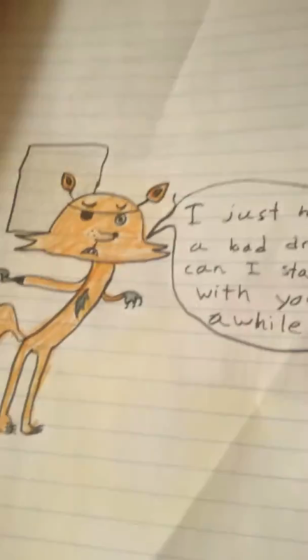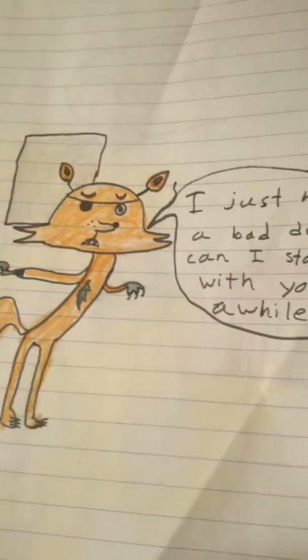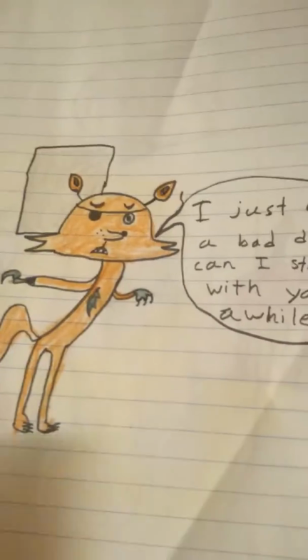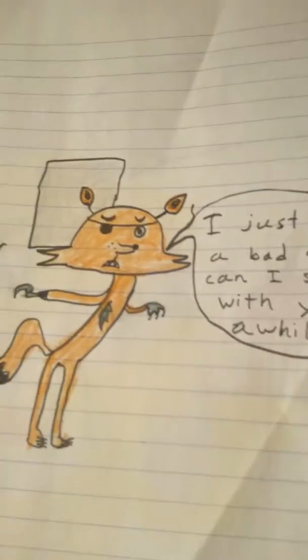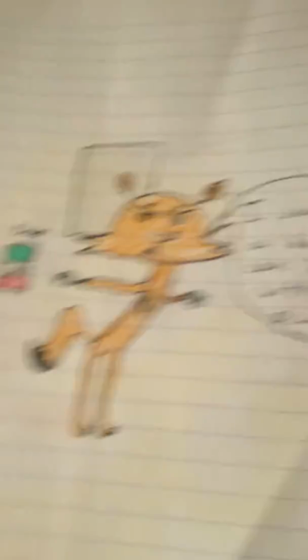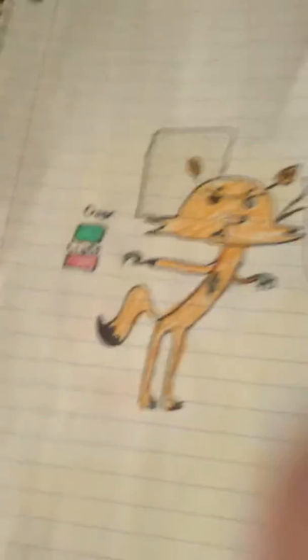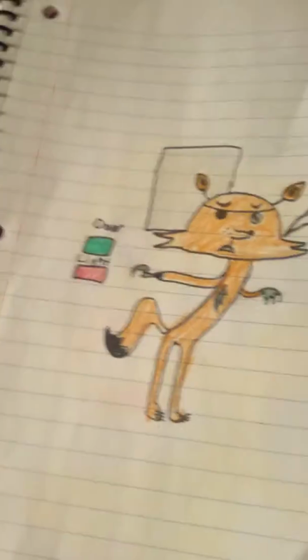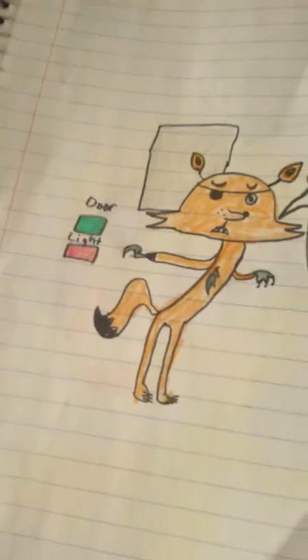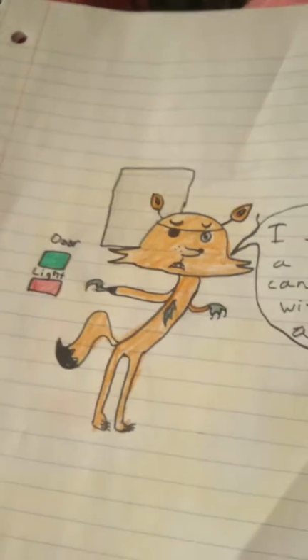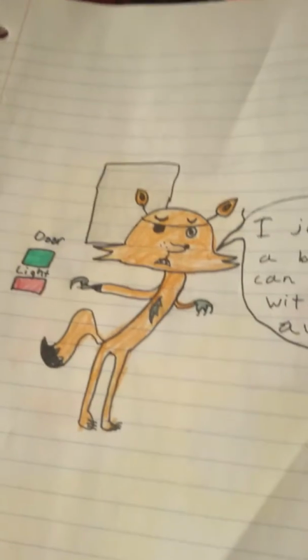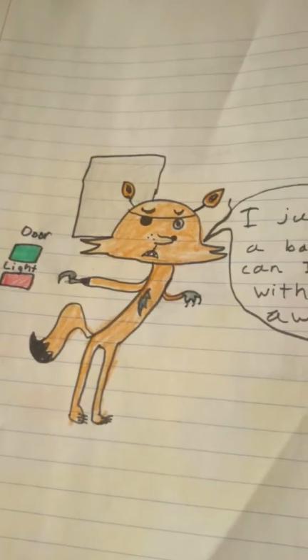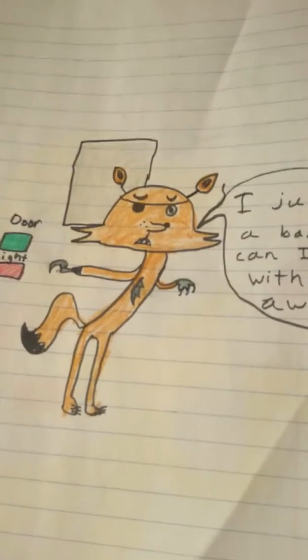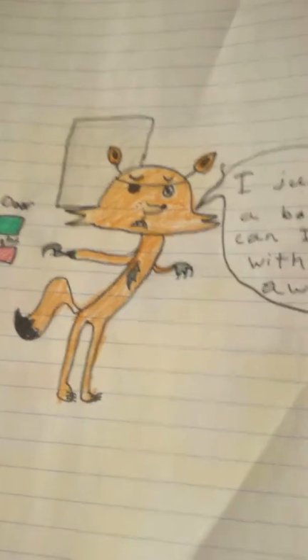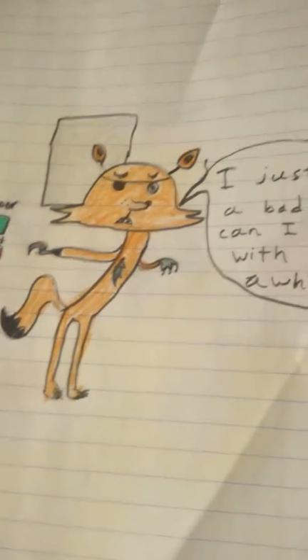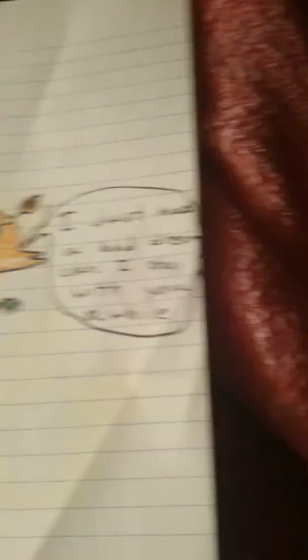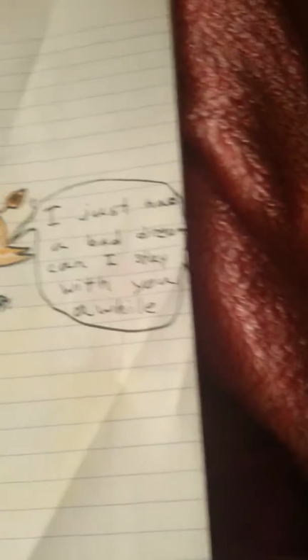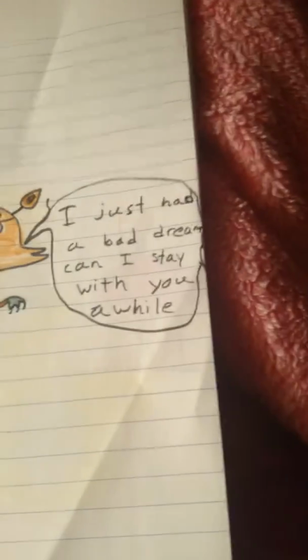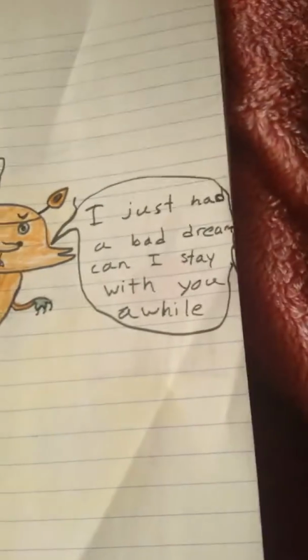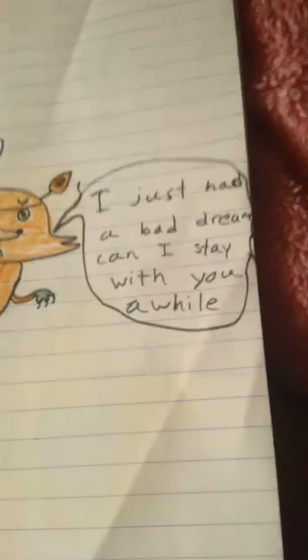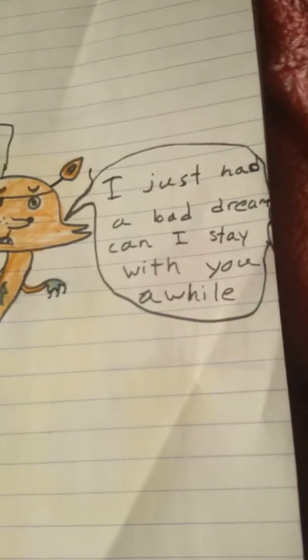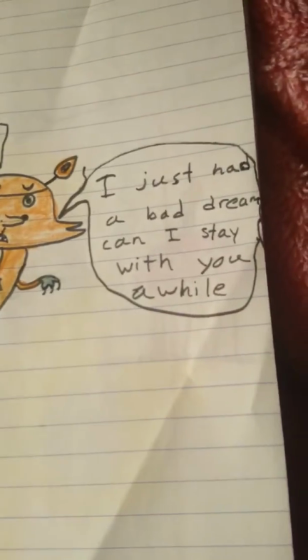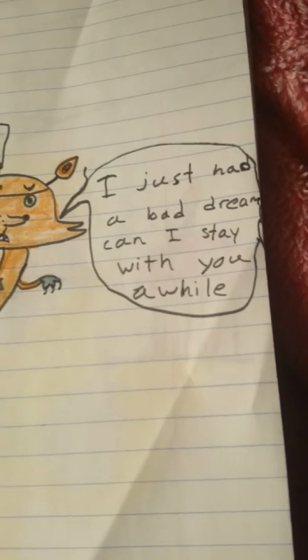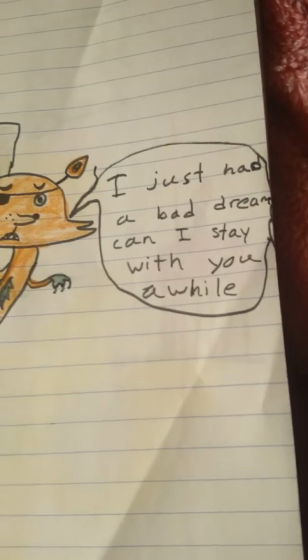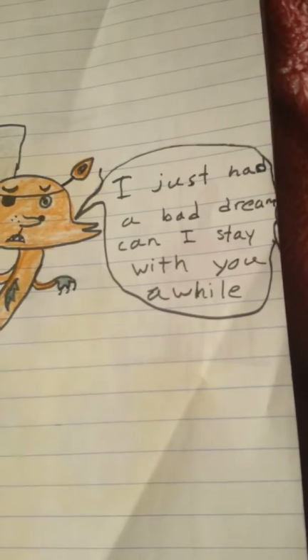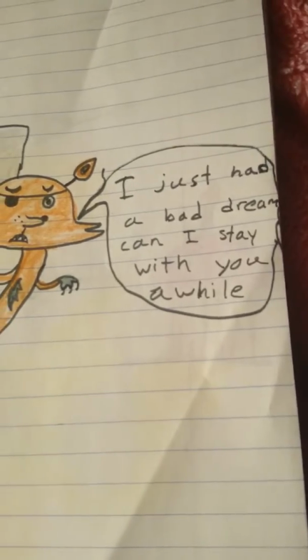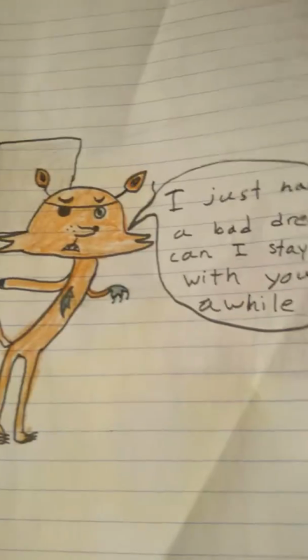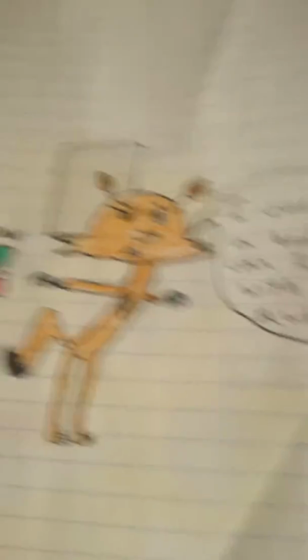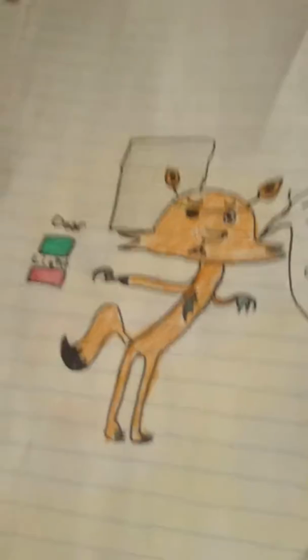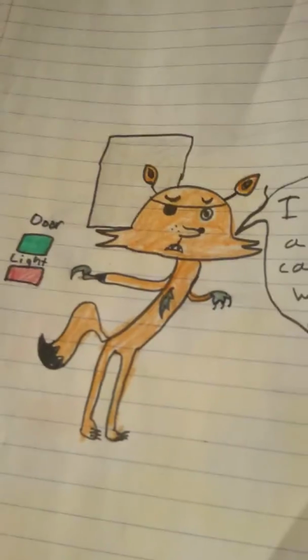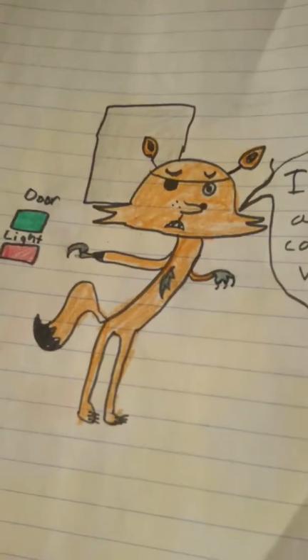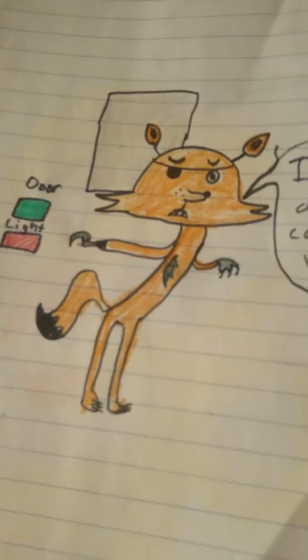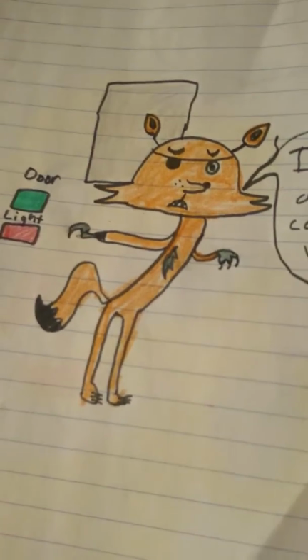This one — I keep on seeing this one, a lot of people draw it. And it says, I think it said something like: 'I just had a bad dream, can I stay with you a while?' And it's supposed to be Foxy.